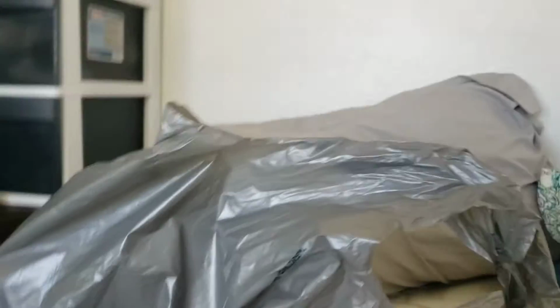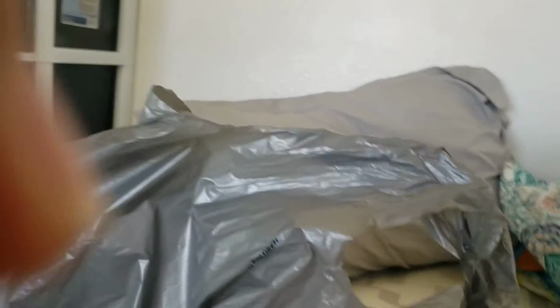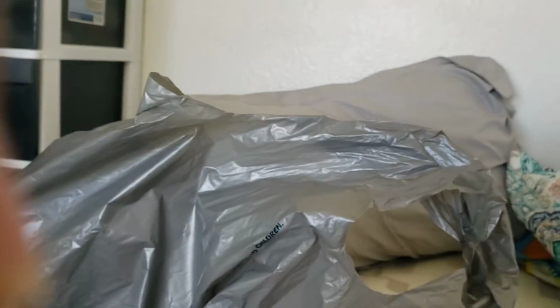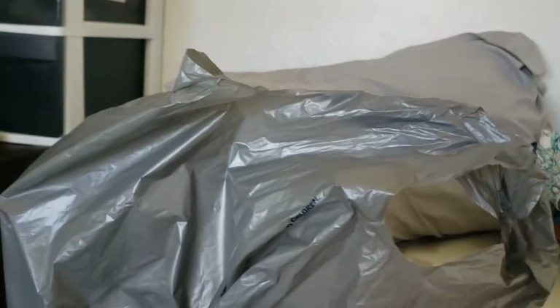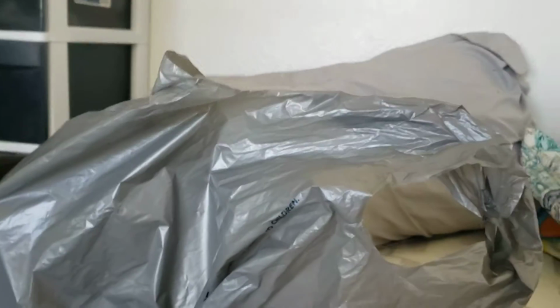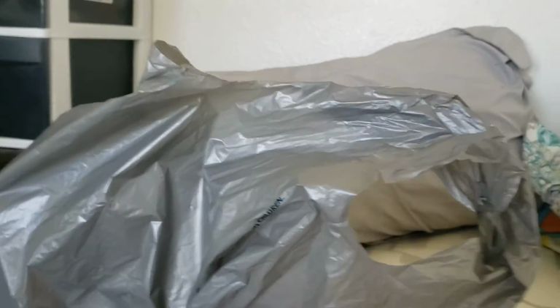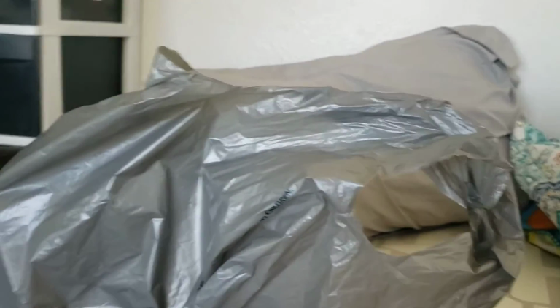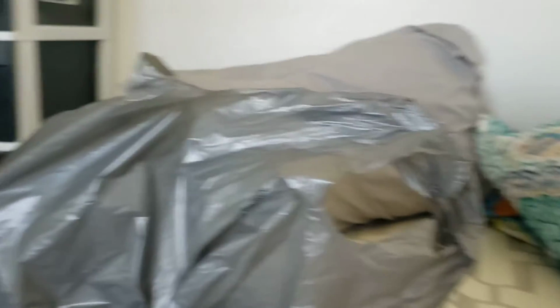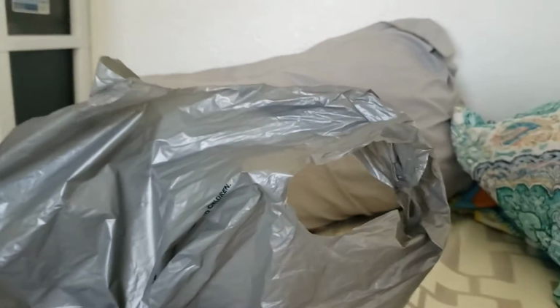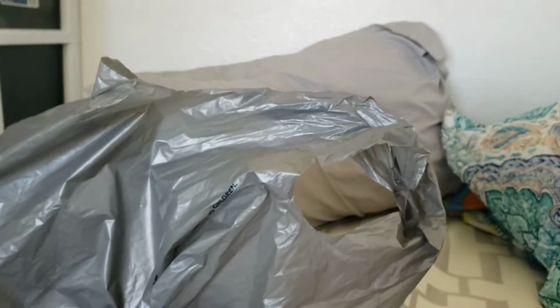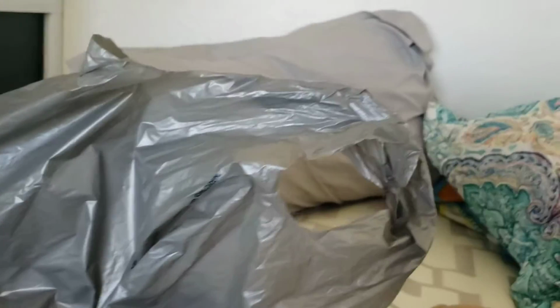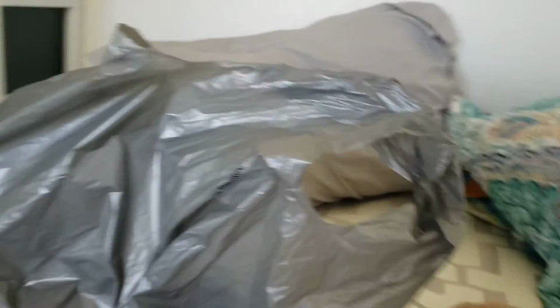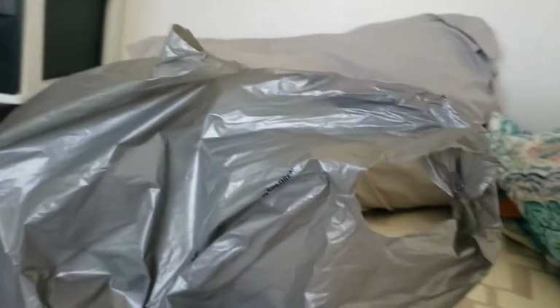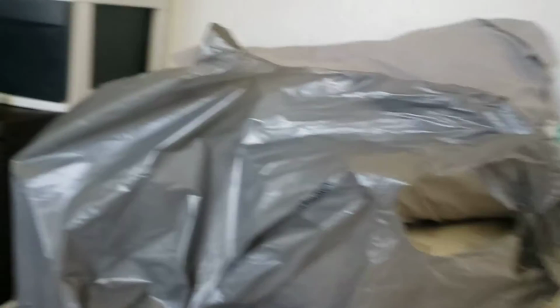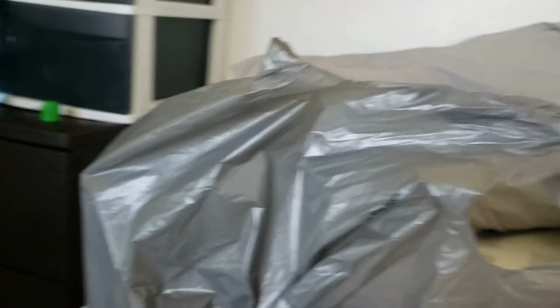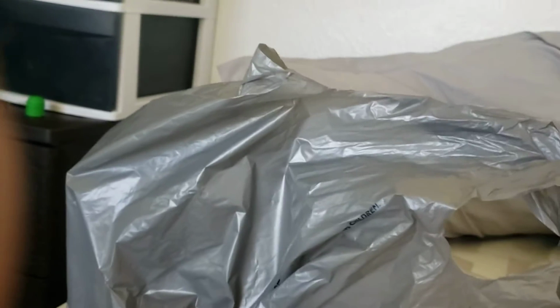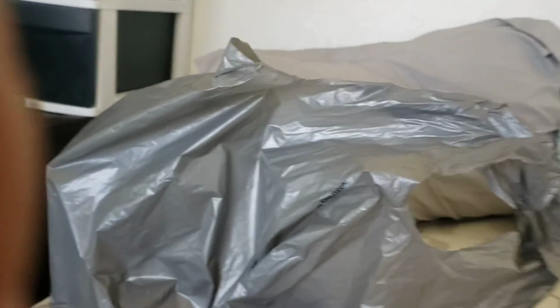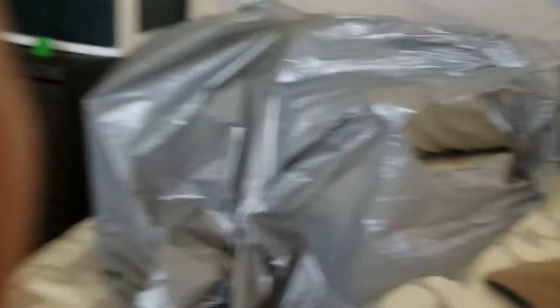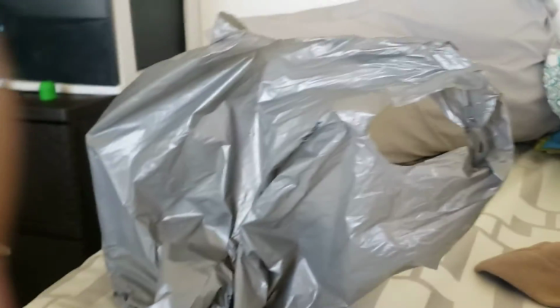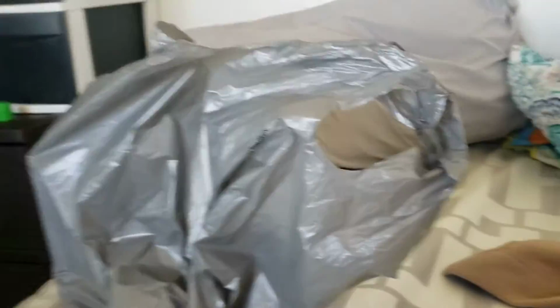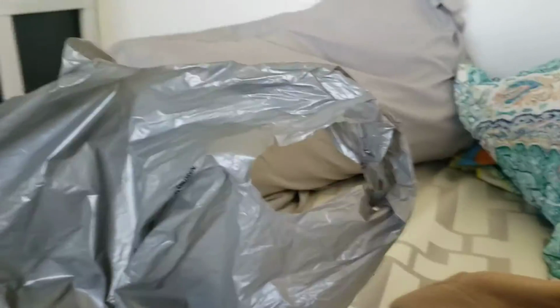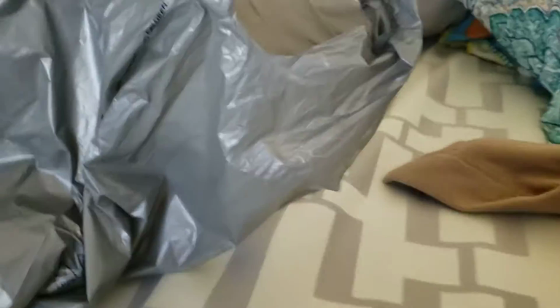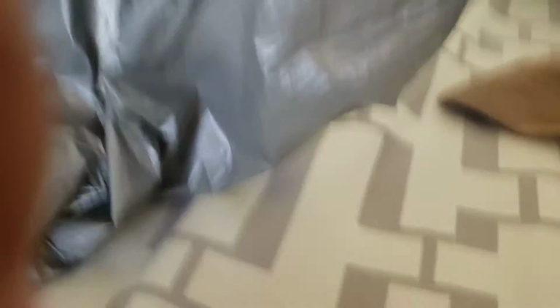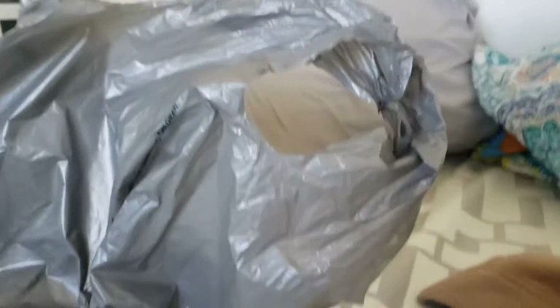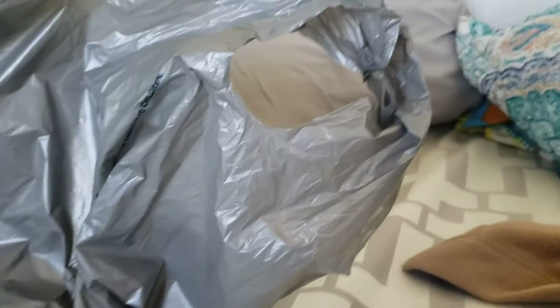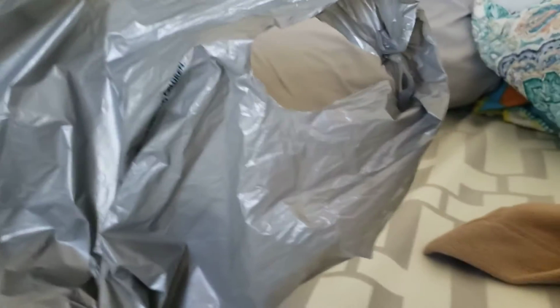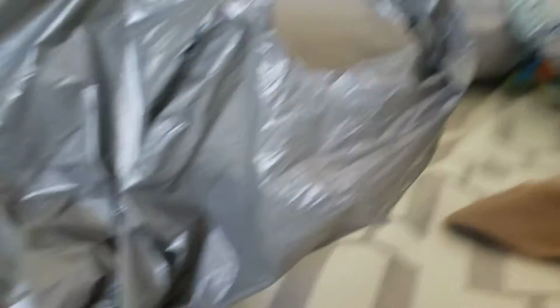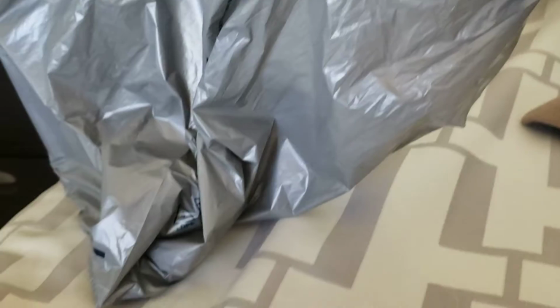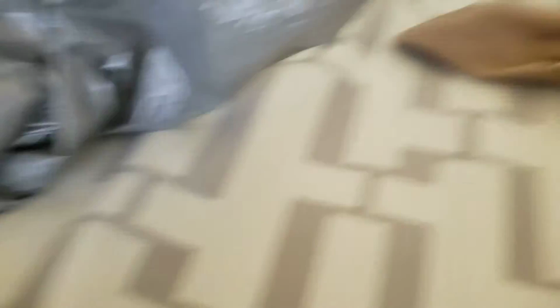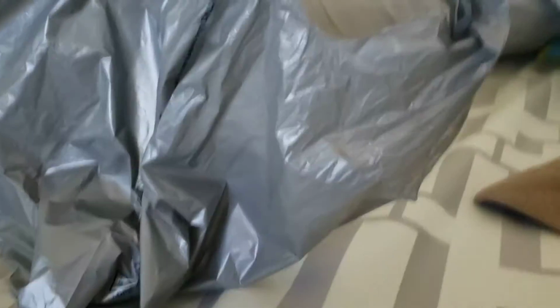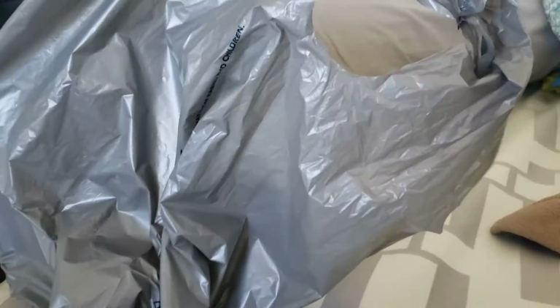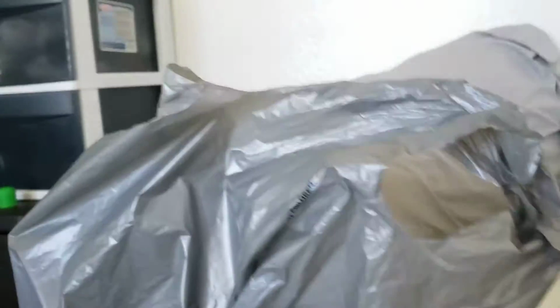Hey guys, welcome back to another video. Today we are gonna be unboxing a PlayStation 4 controller. Make sure you subscribe, hit that like button, turn on the notifications, do all that good stuff. And now let's unbox this.